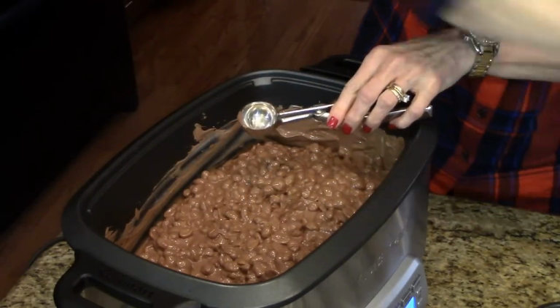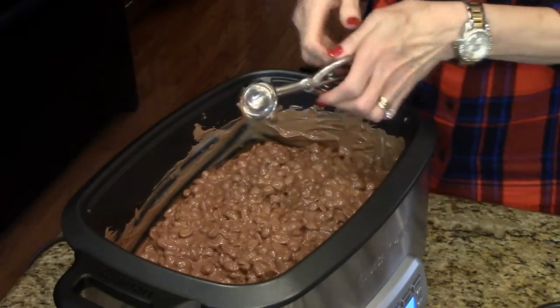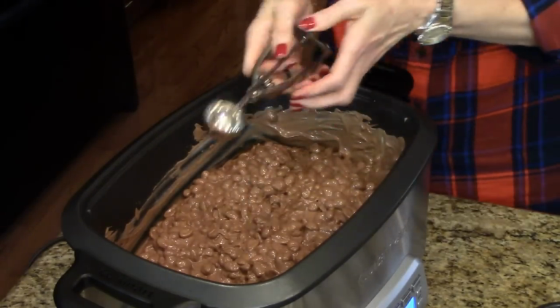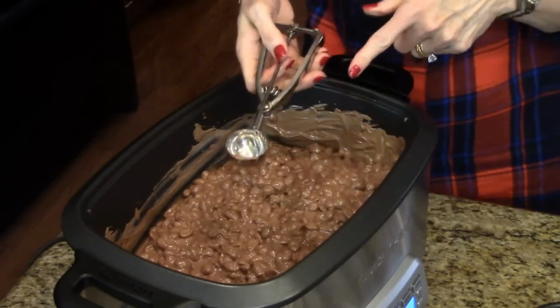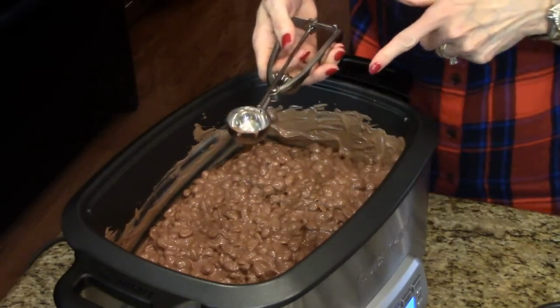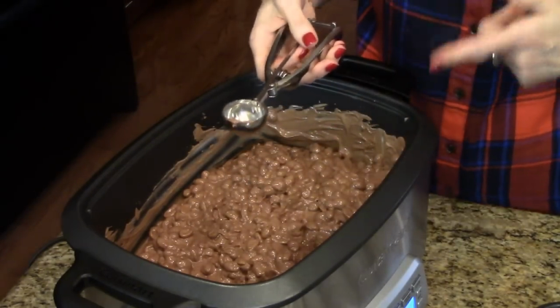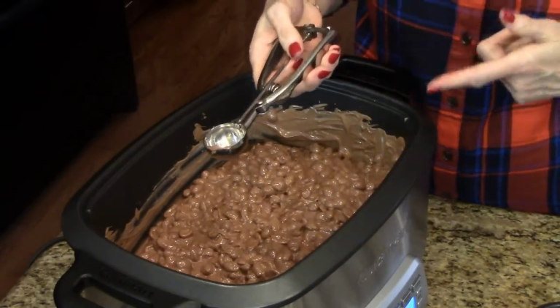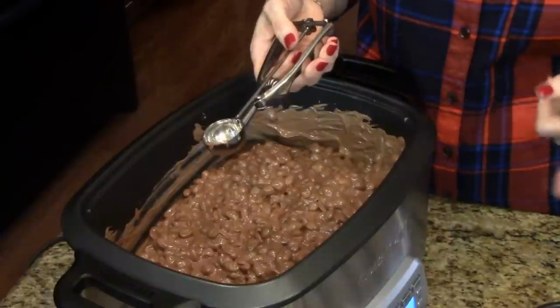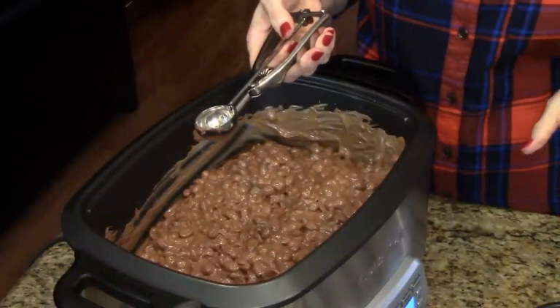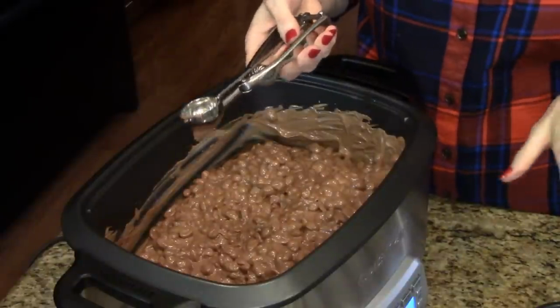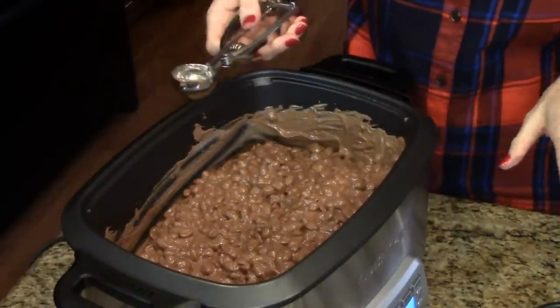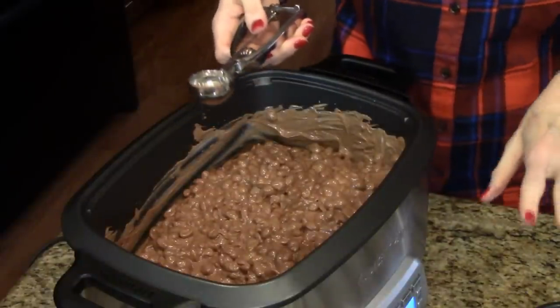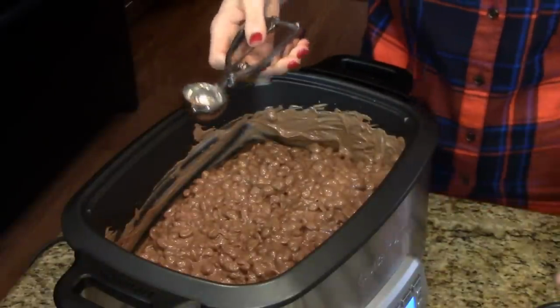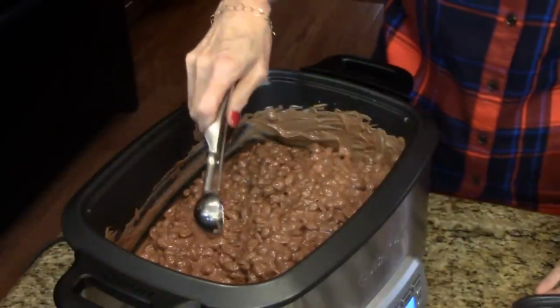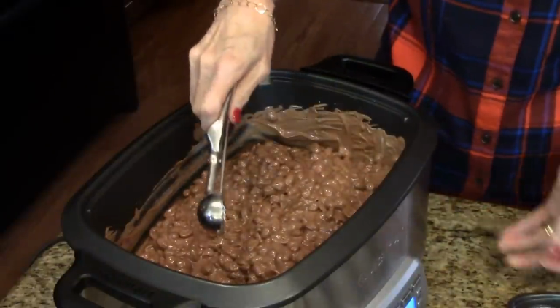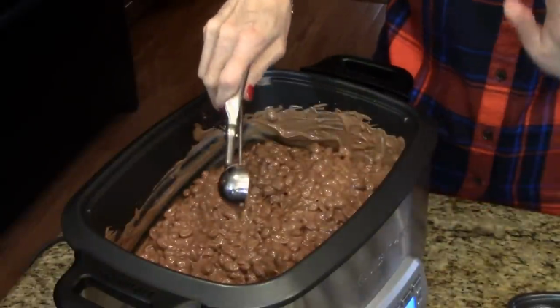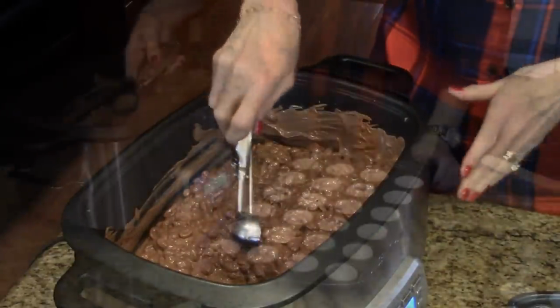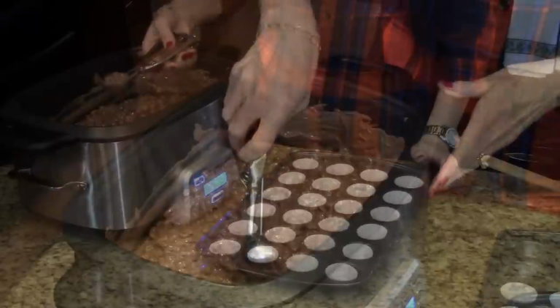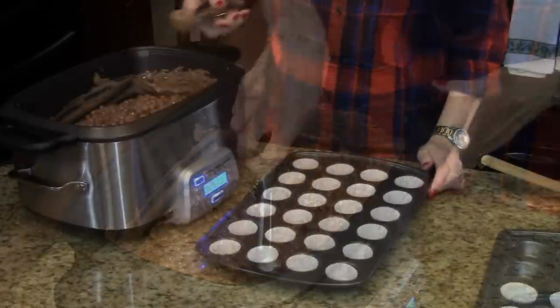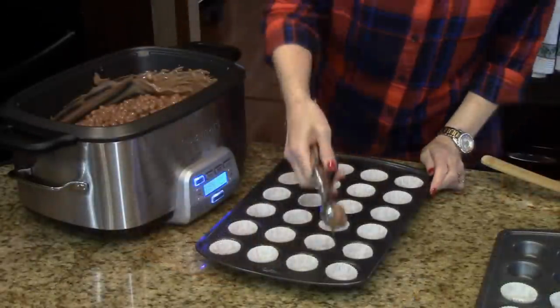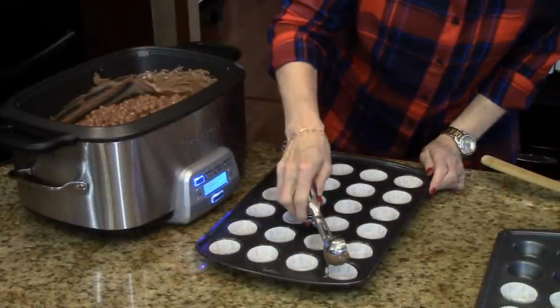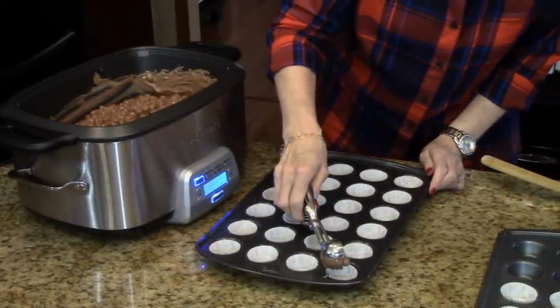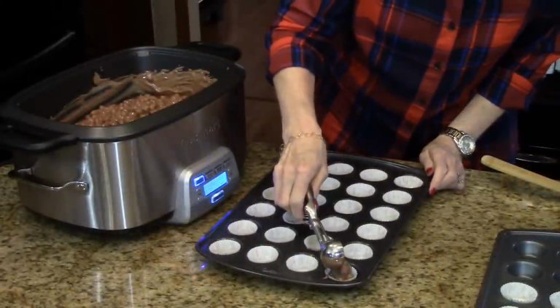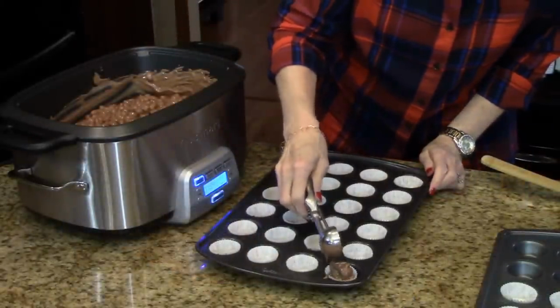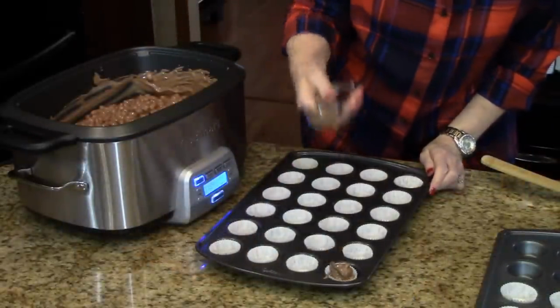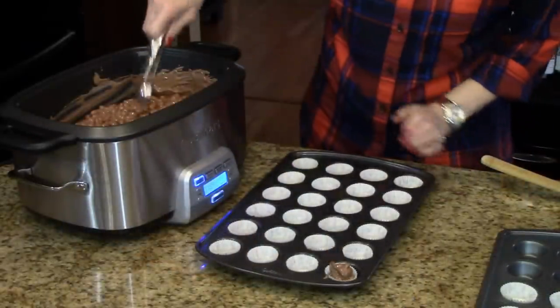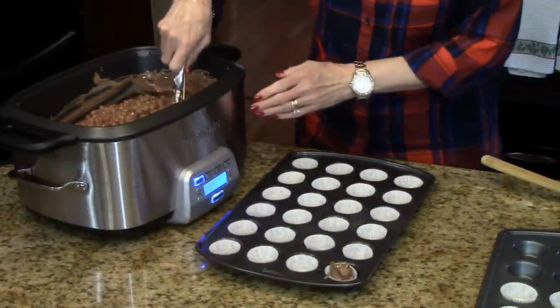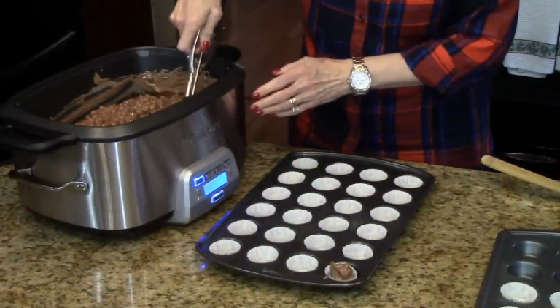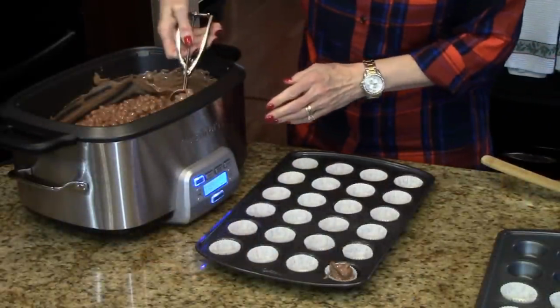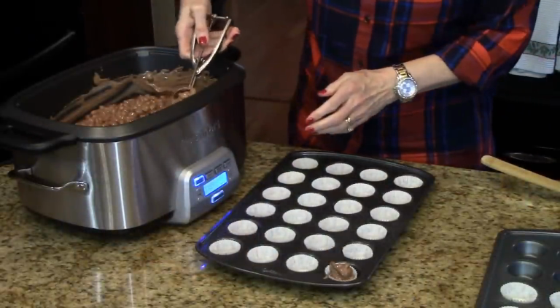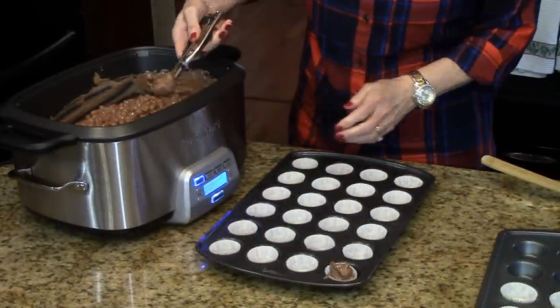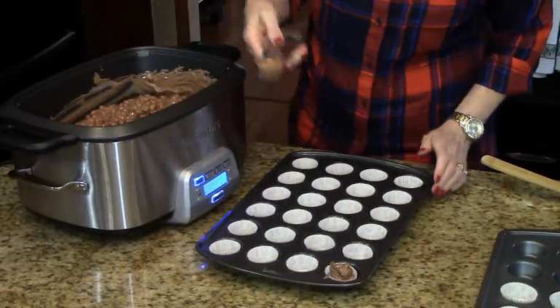And now I'm just going to take this little ice cream scoop — it's about two tablespoons. You're going to want to measure two tablespoons for each of the cupcake liners. So I'm just going to drop it in there and continue until I have all of them filled.